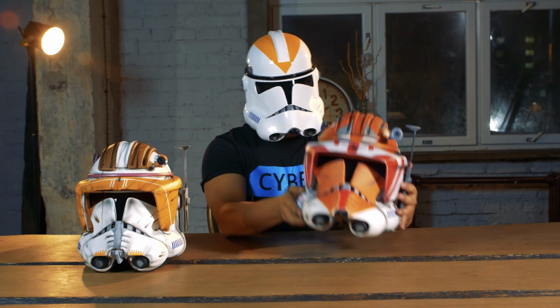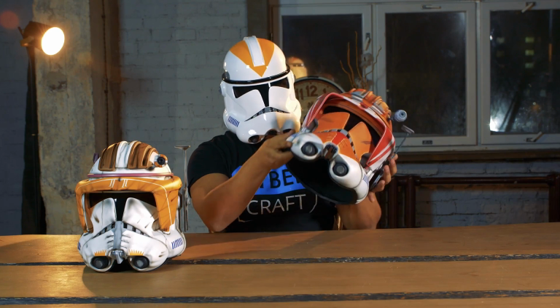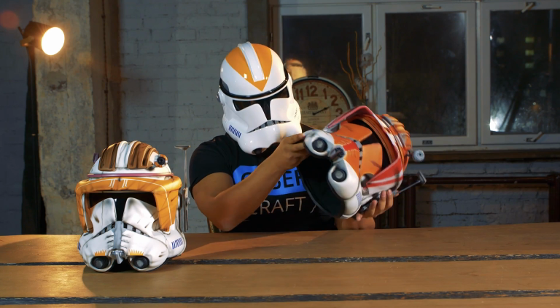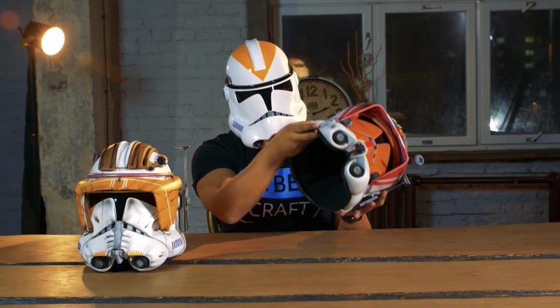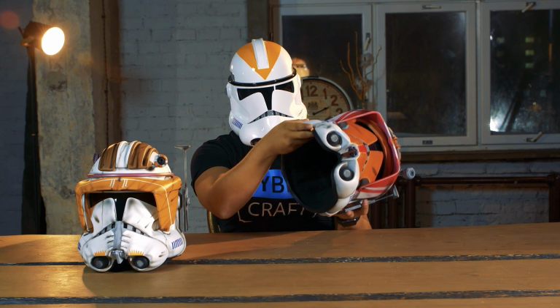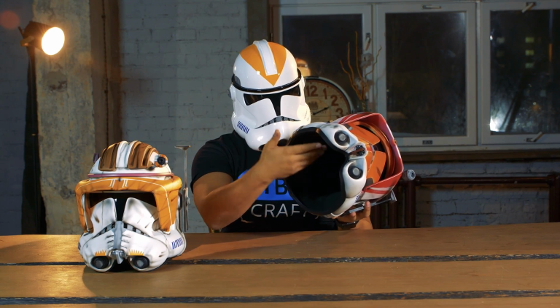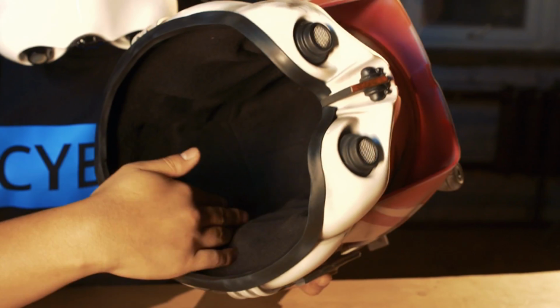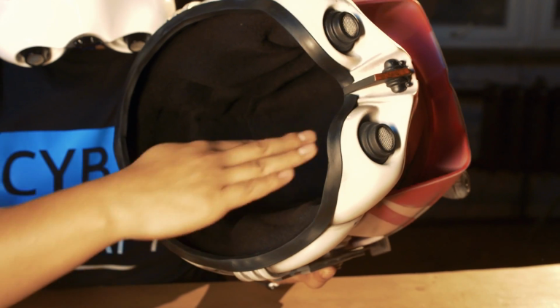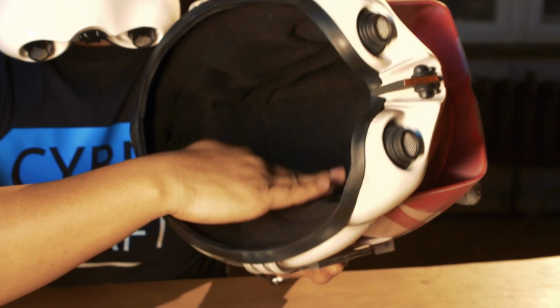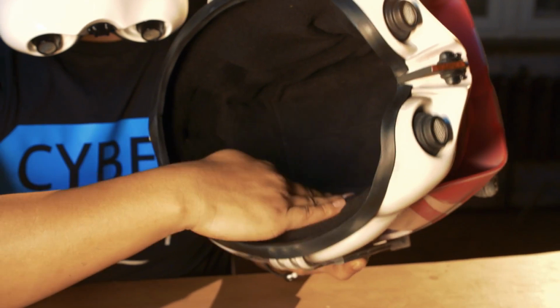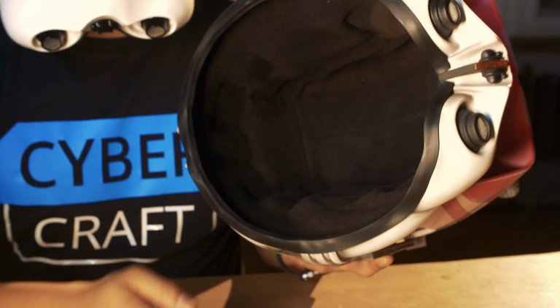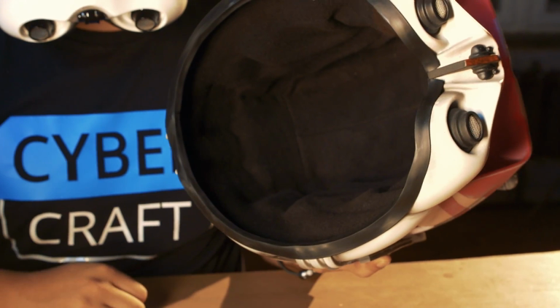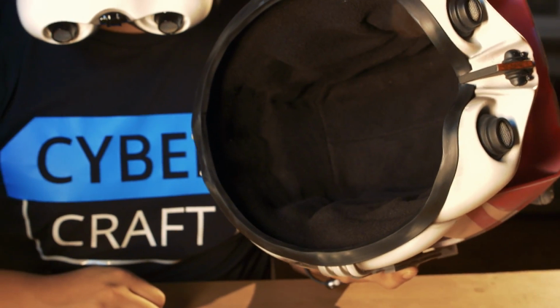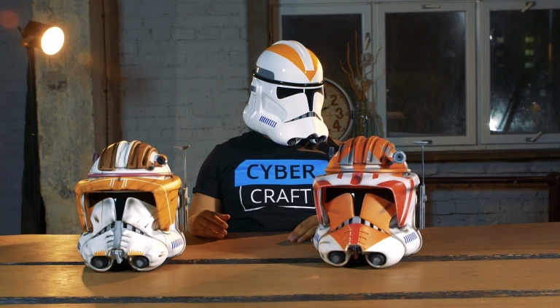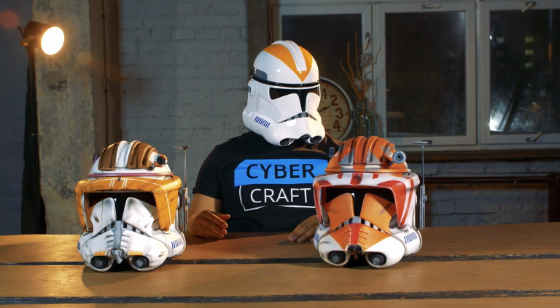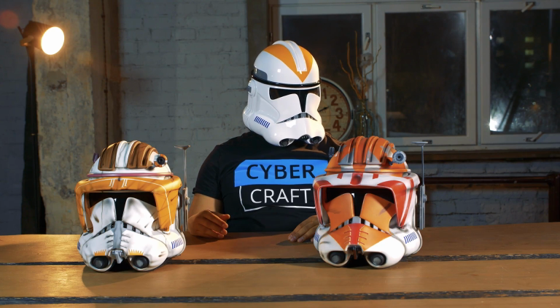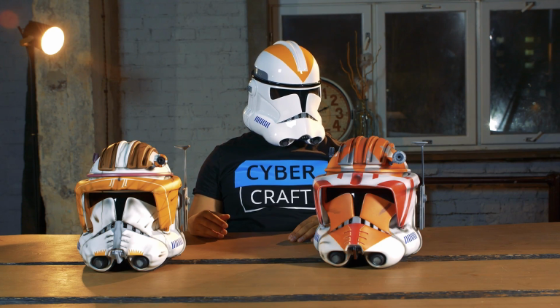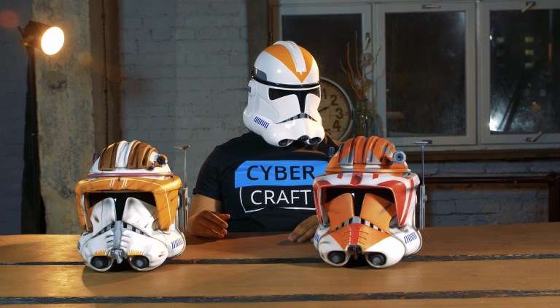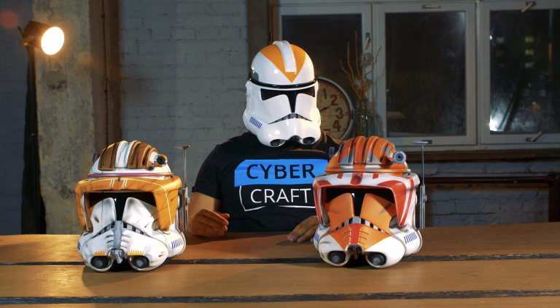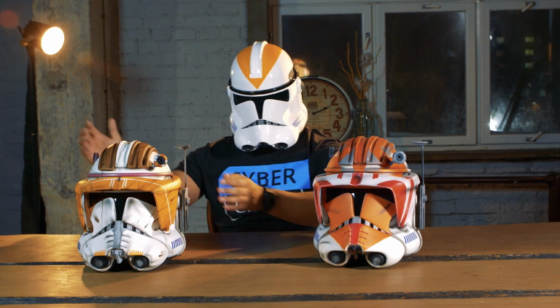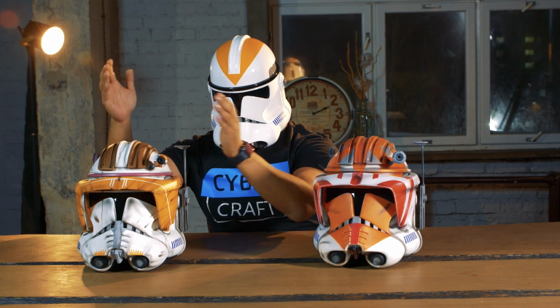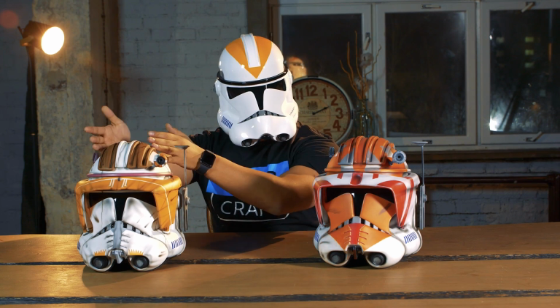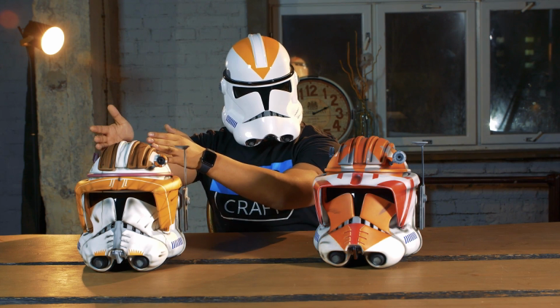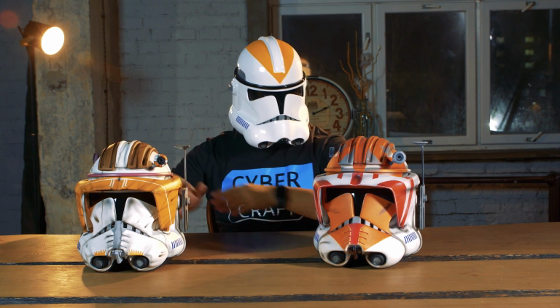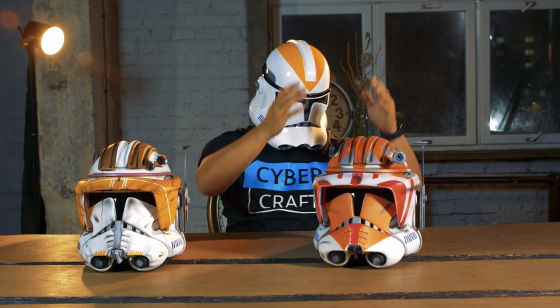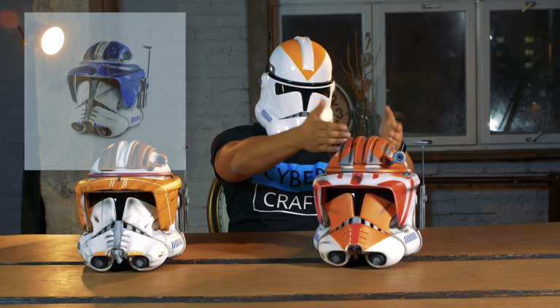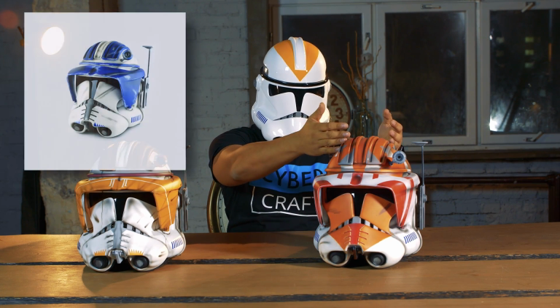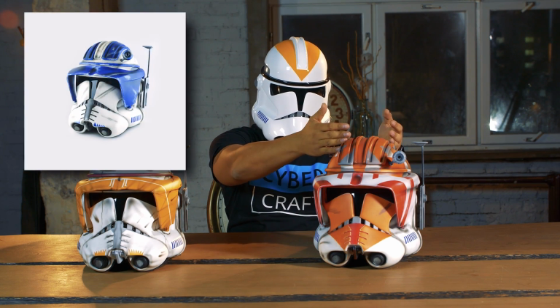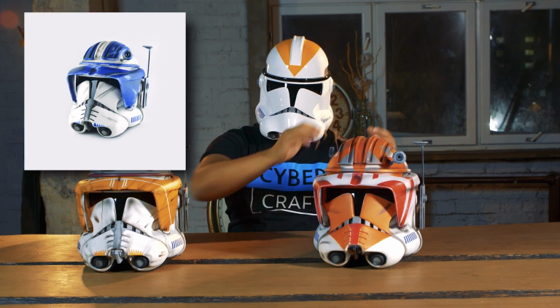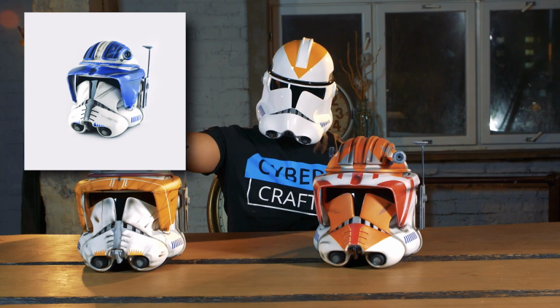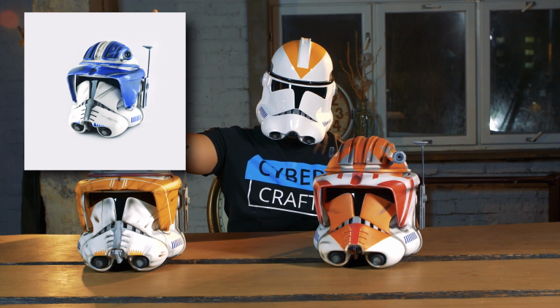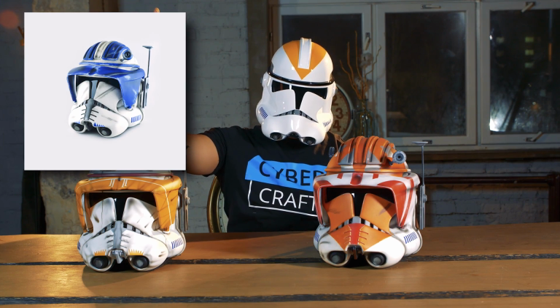This one has a soft fleece lining and foam pads inside for a better fit on your head. In addition to the classic Cody, we have such options for coloring as Captain Vaughn and Cody Blue Clone Trooper.